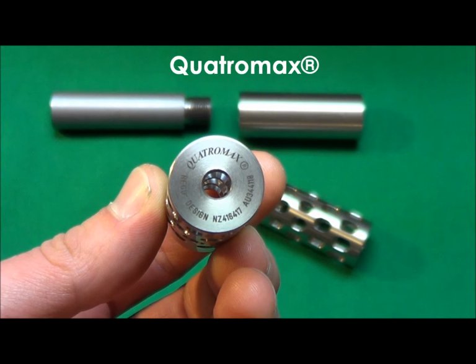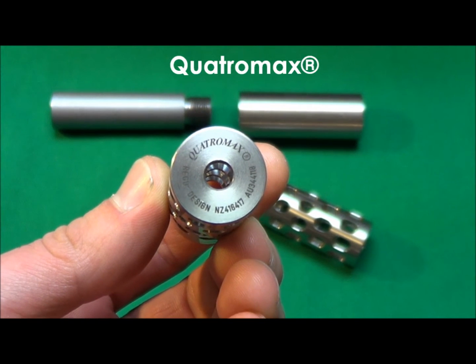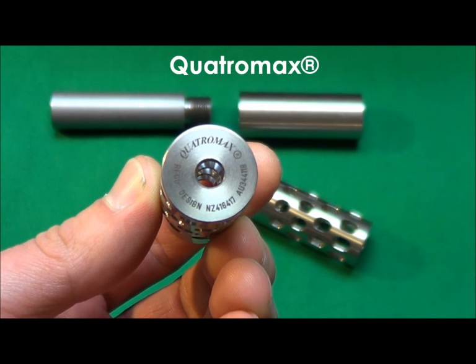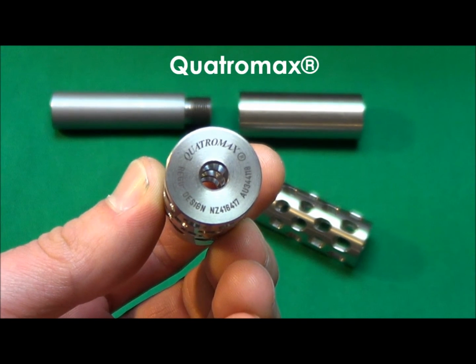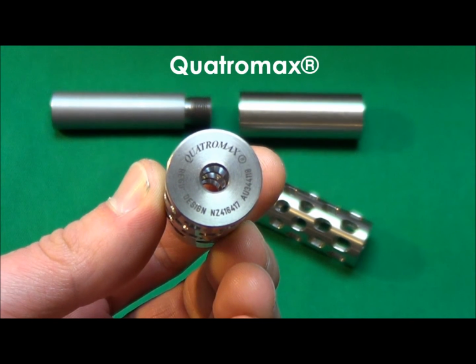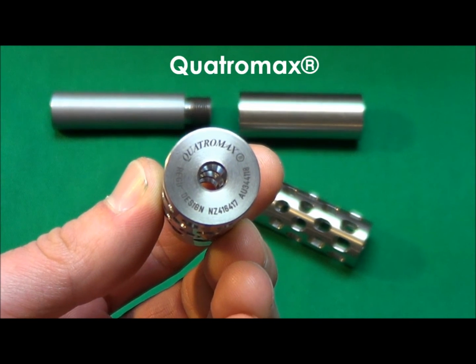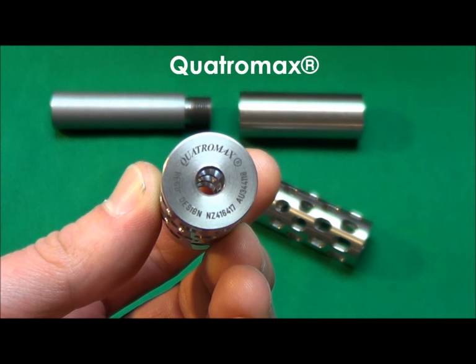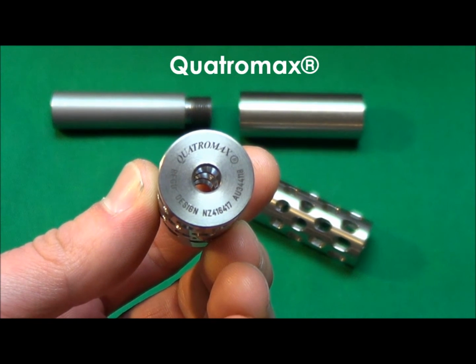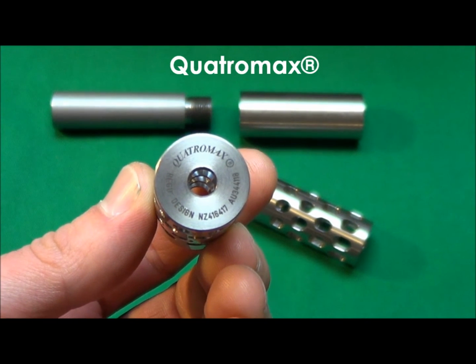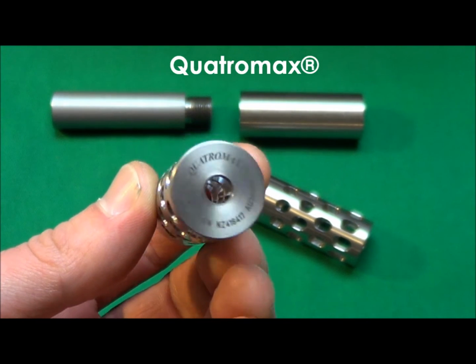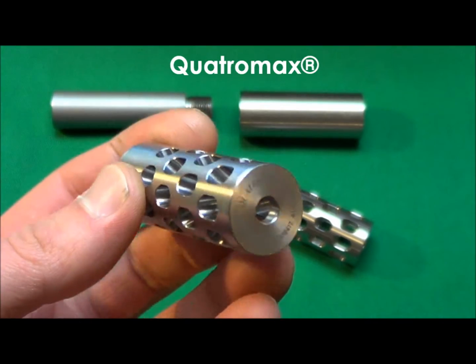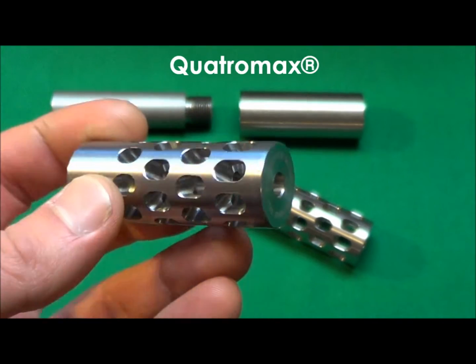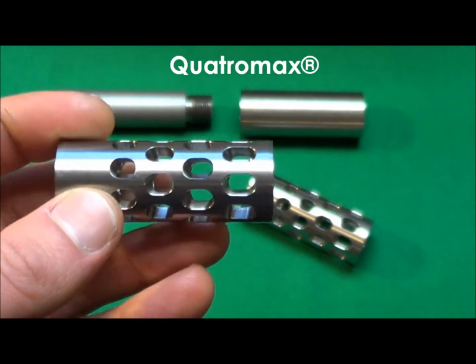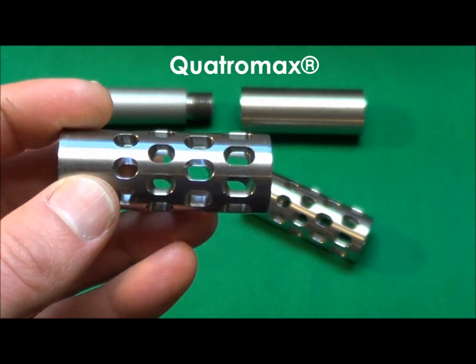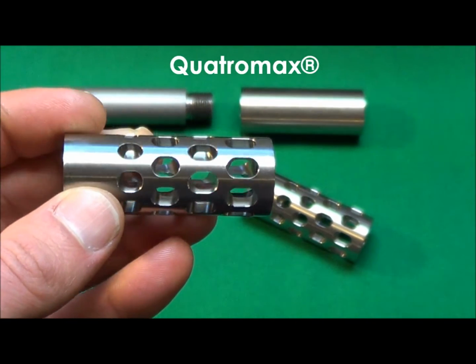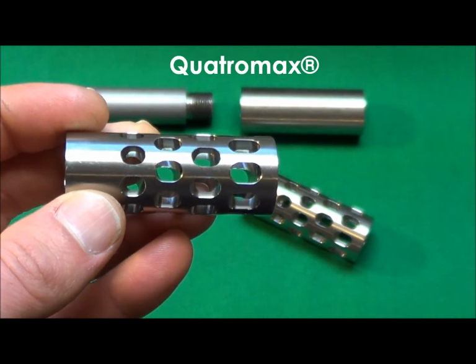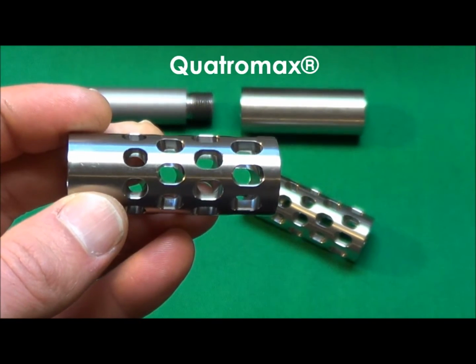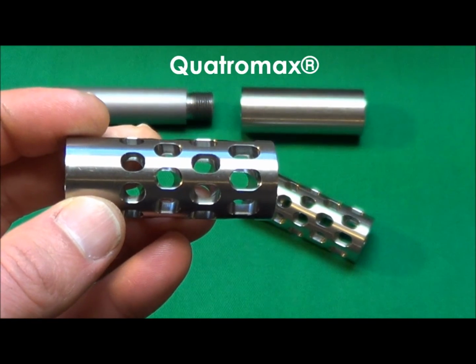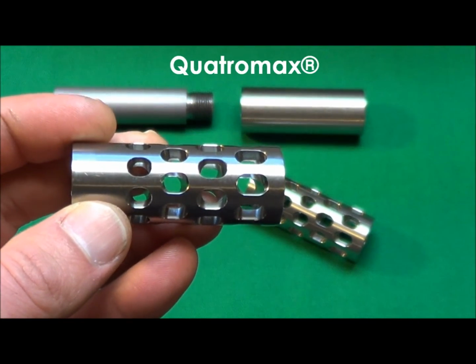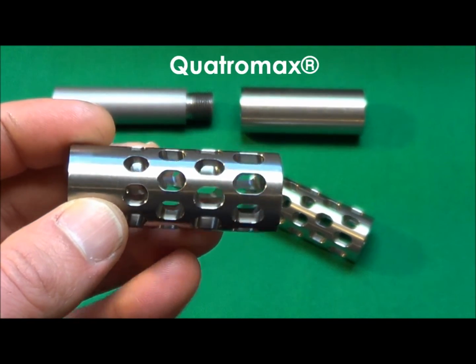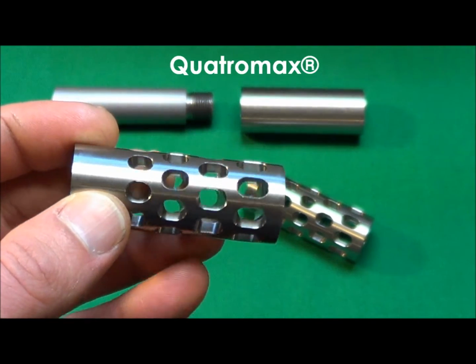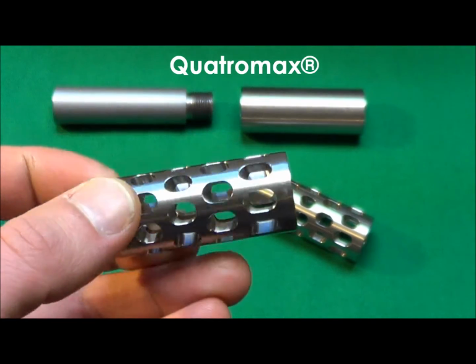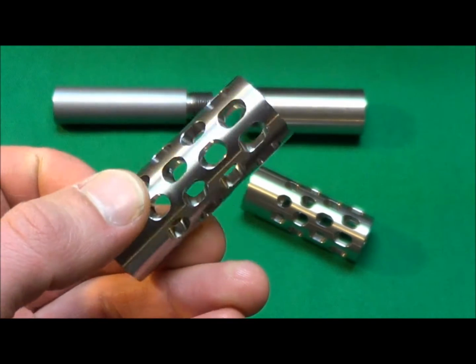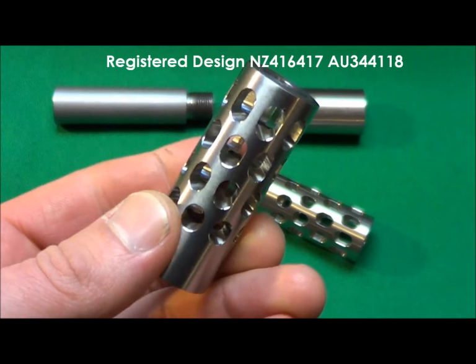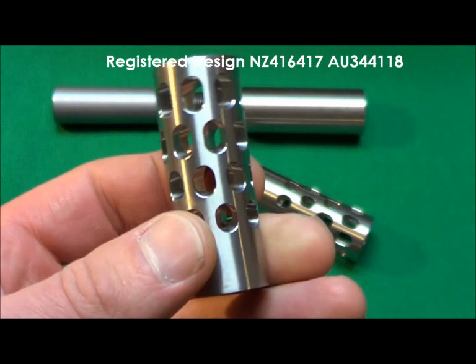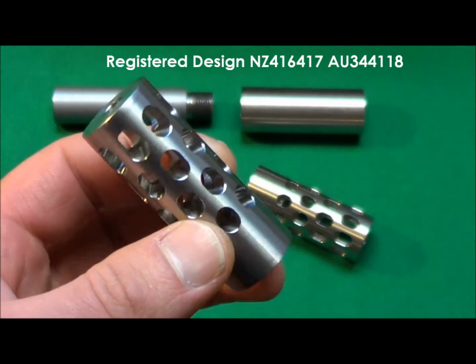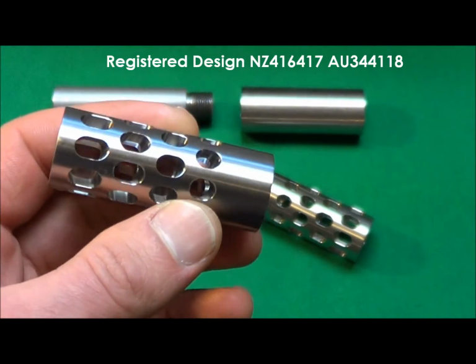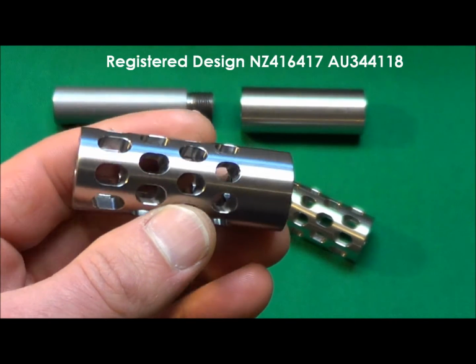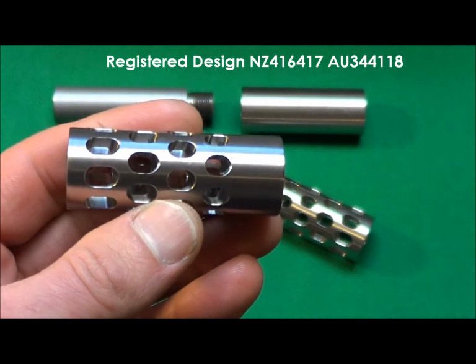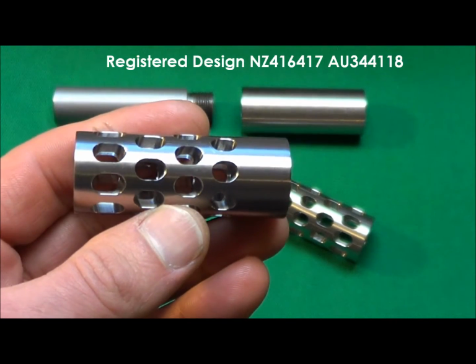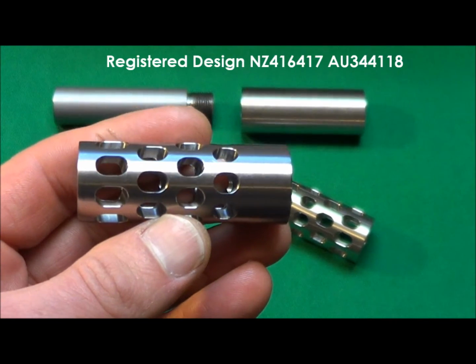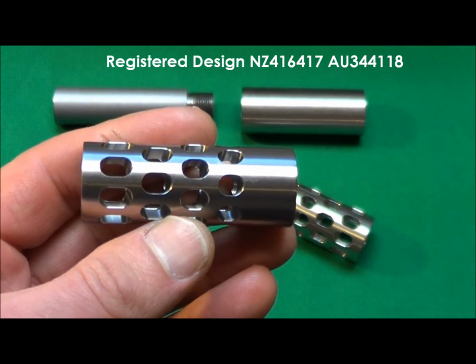This is the Quattromax, which is our most popular new muzzle brake design for sporting rifles with barrels of 13 to 22 millimeter muzzle diameter. It is a copyrighted registered design and there is currently a patent pending.